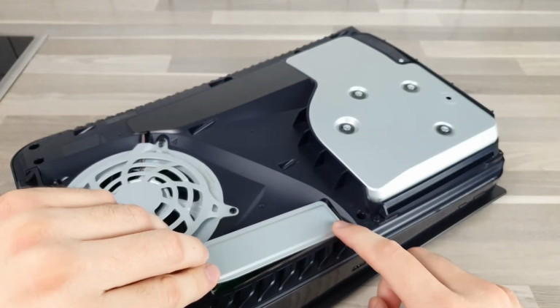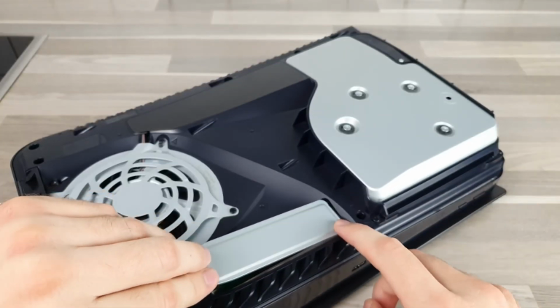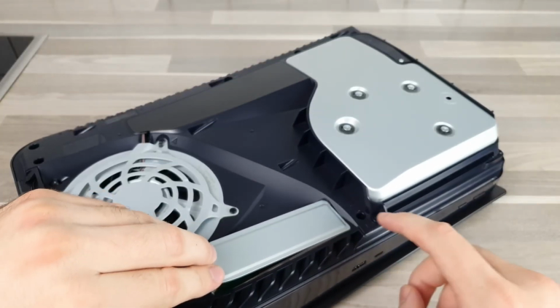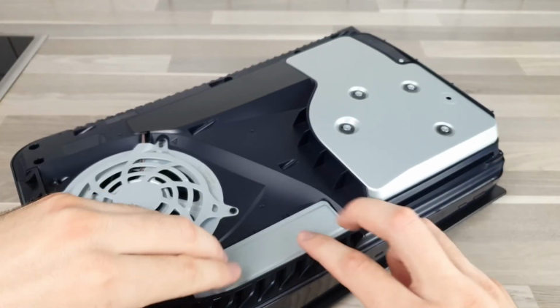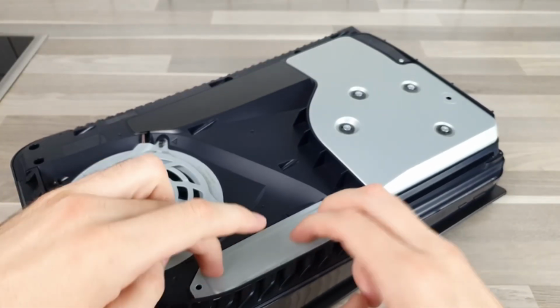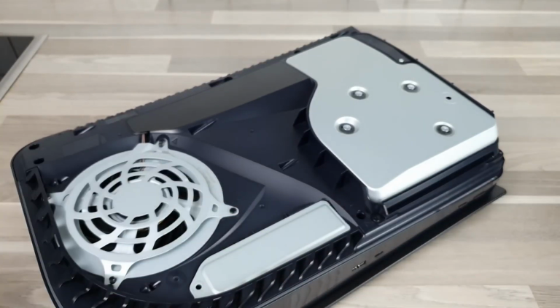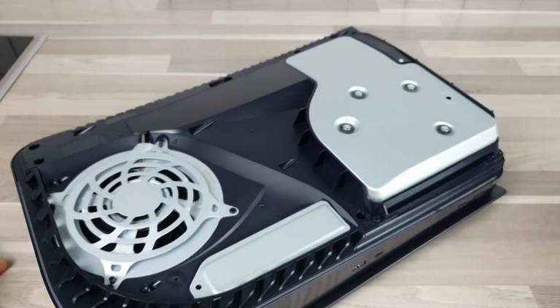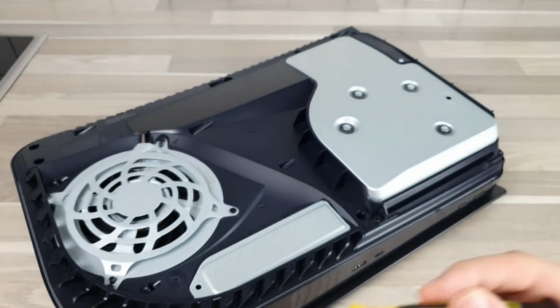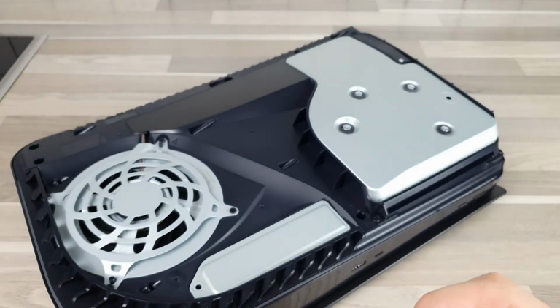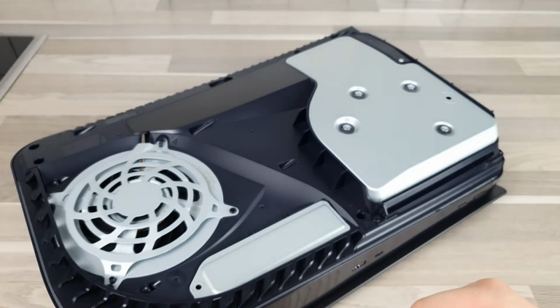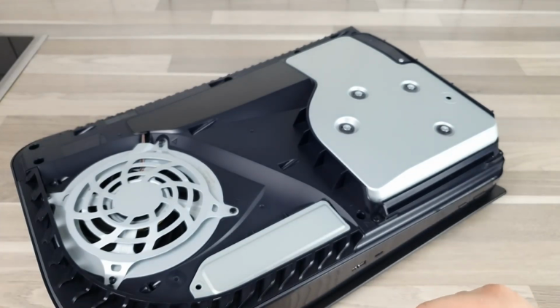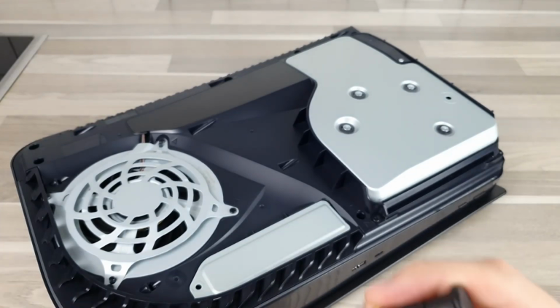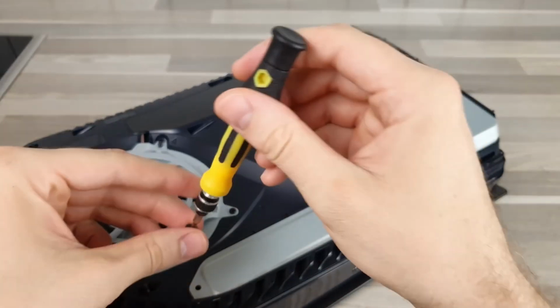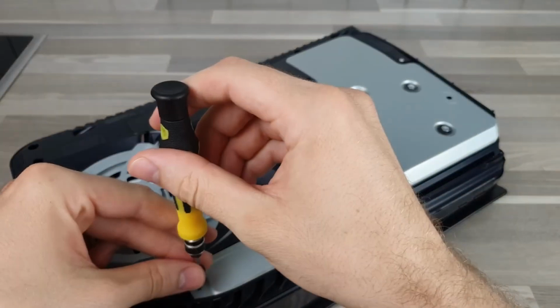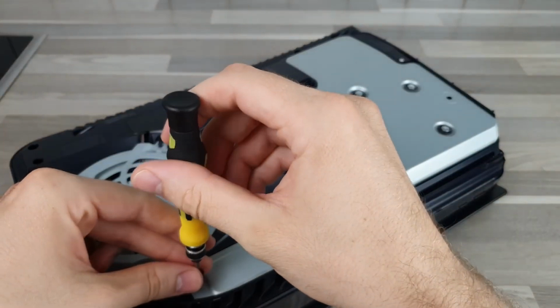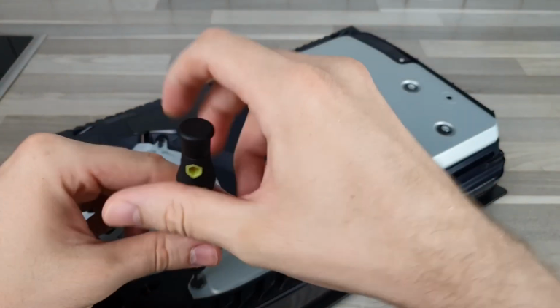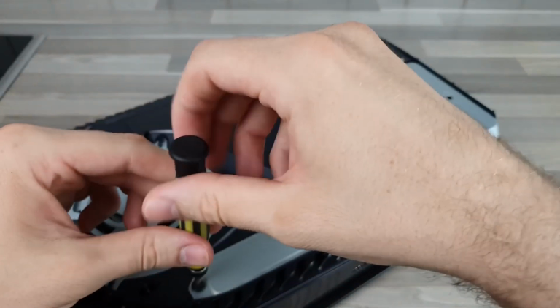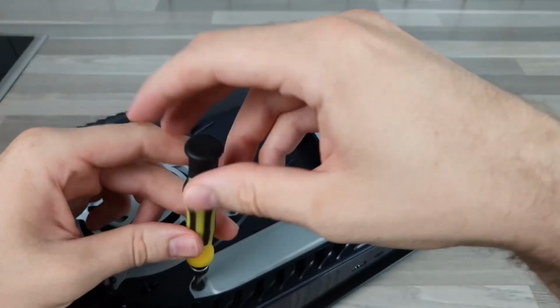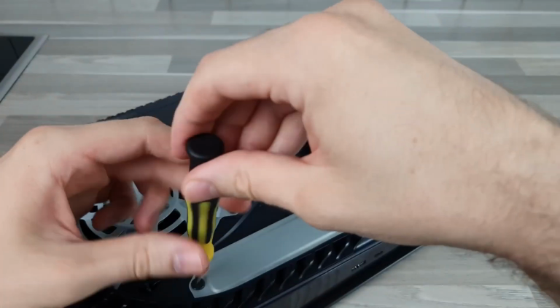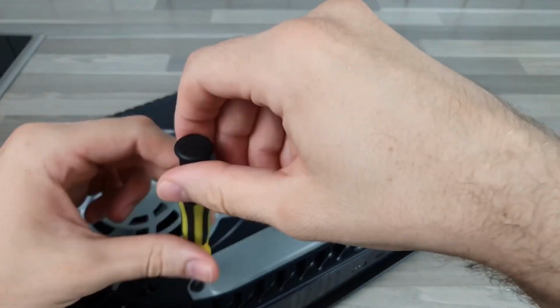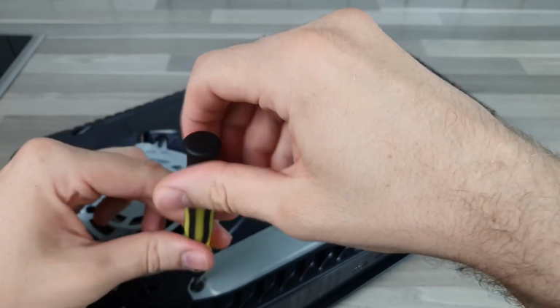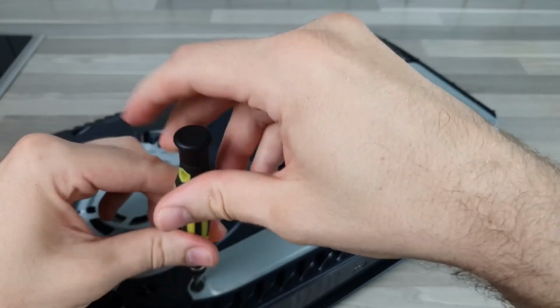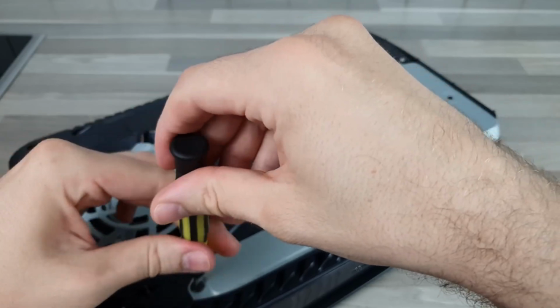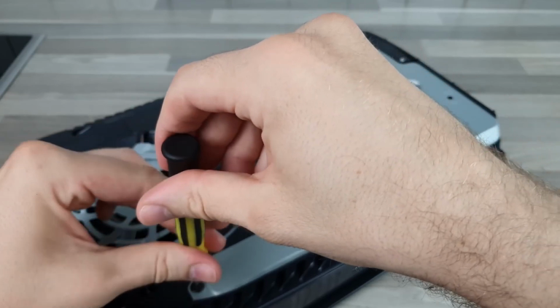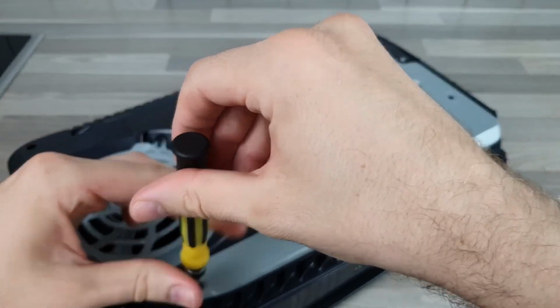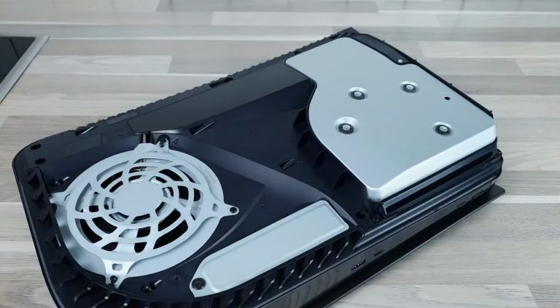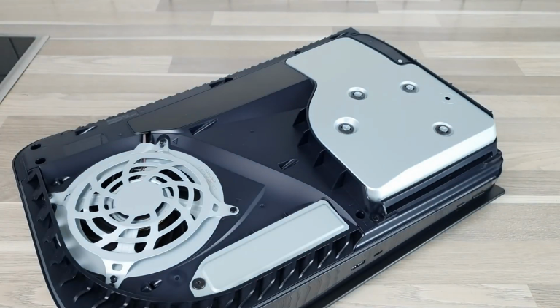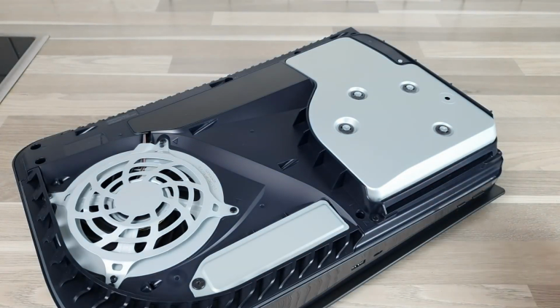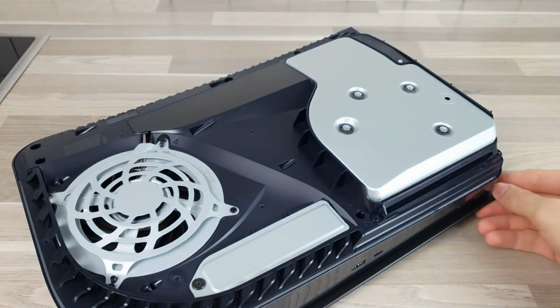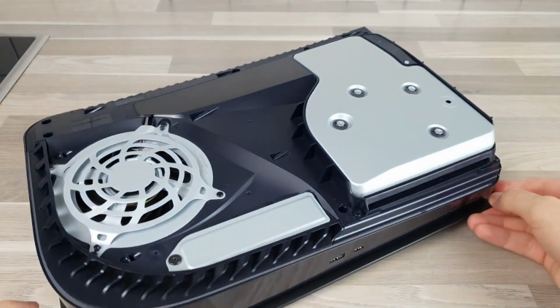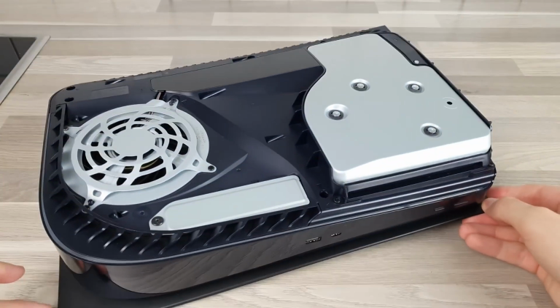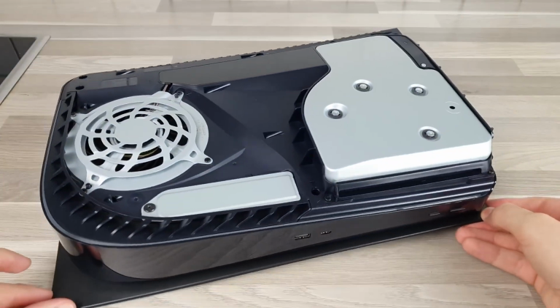The FireCuda 530 has a 5-year limited warranty and 3 years of data recovery services, making it an ideal choice combining speed and reliability.